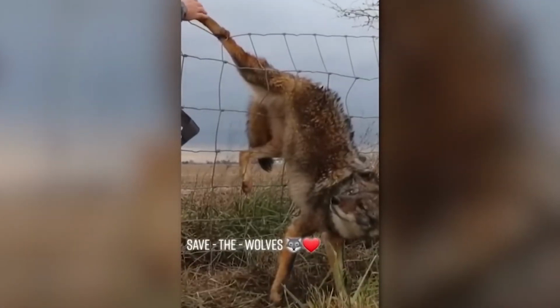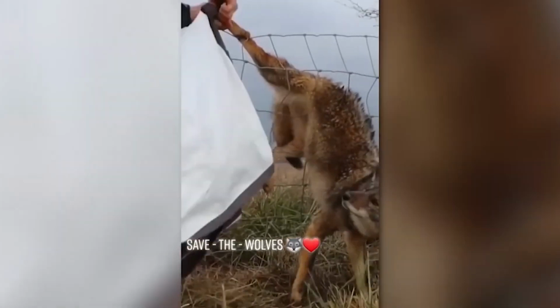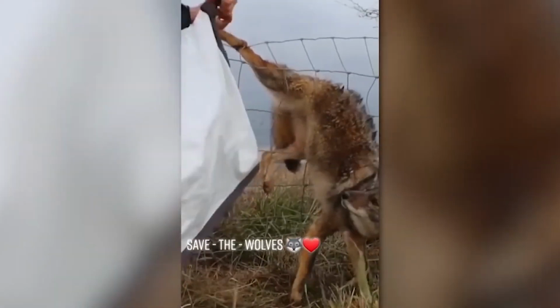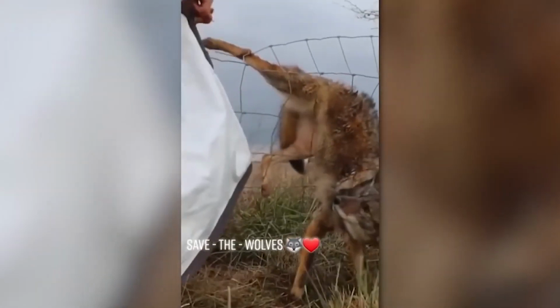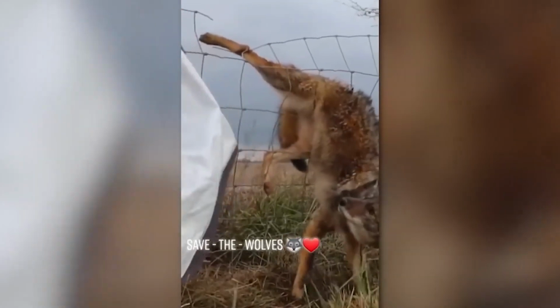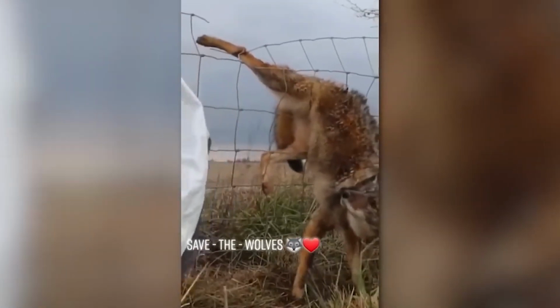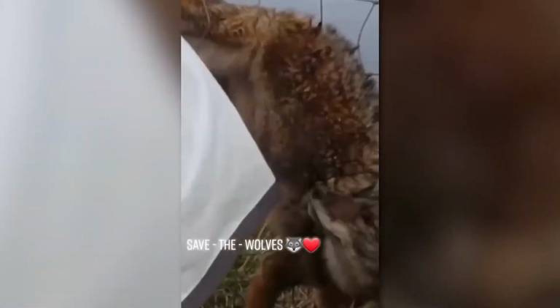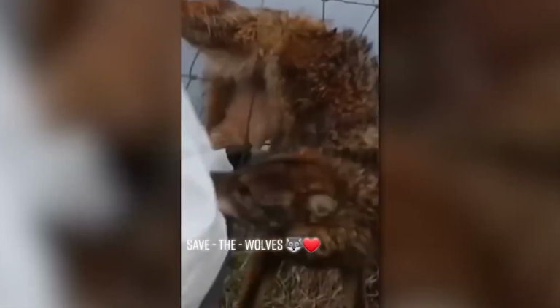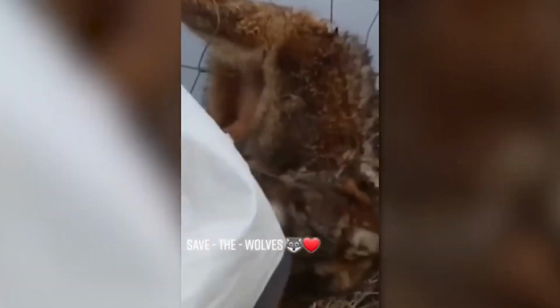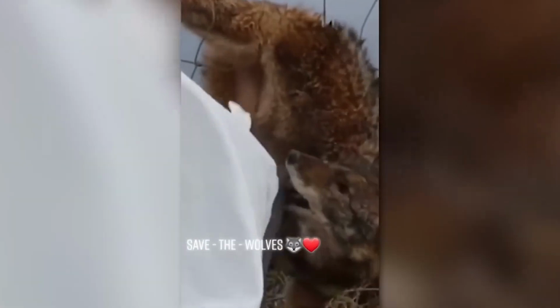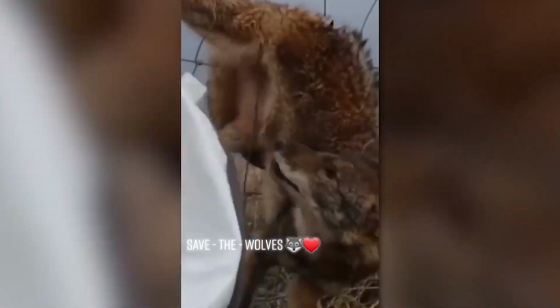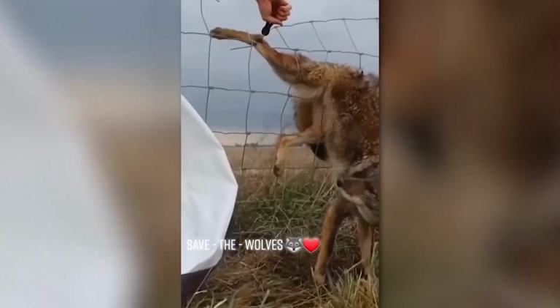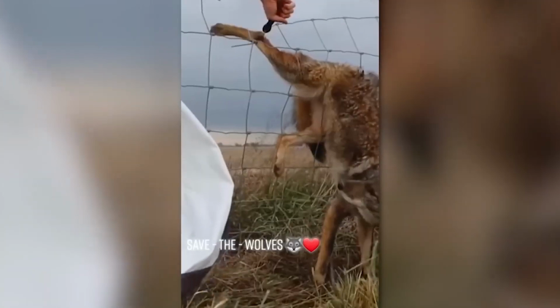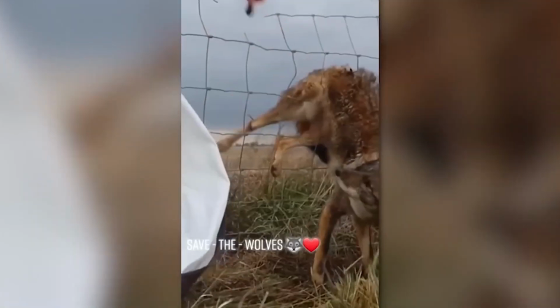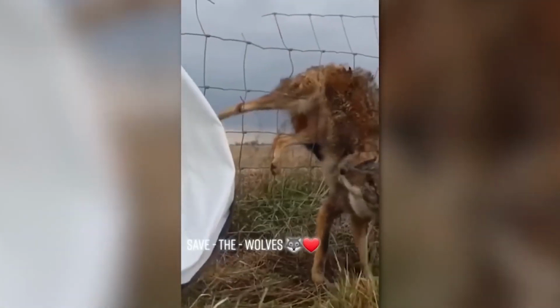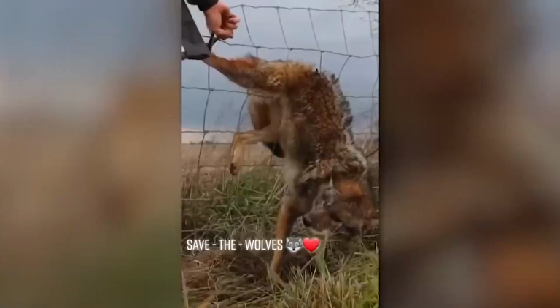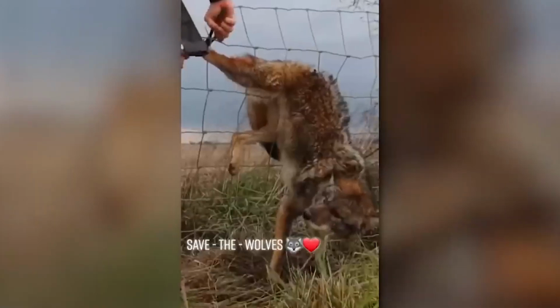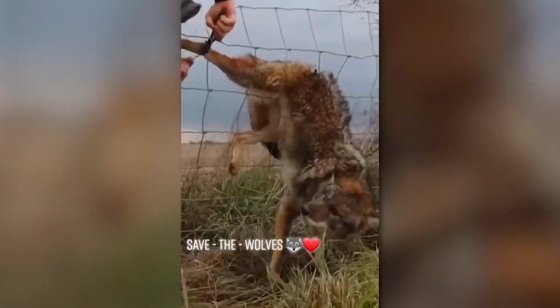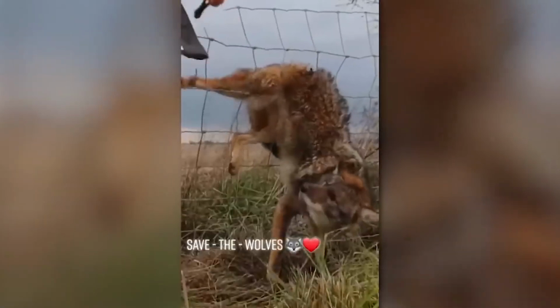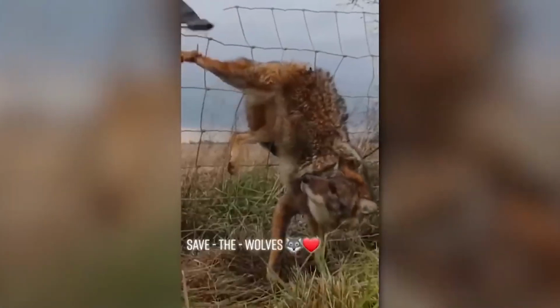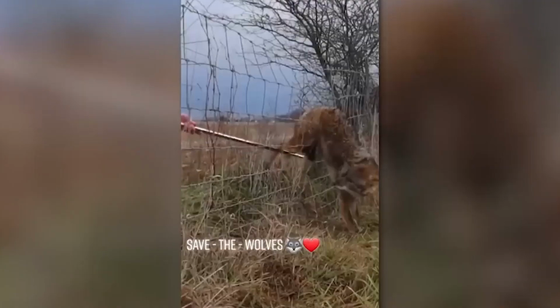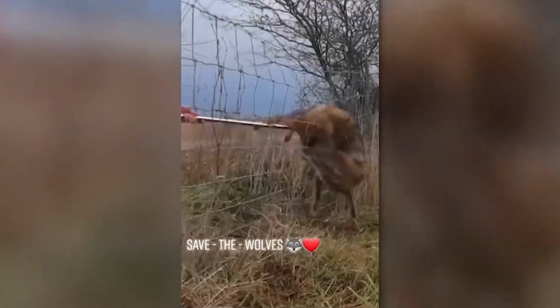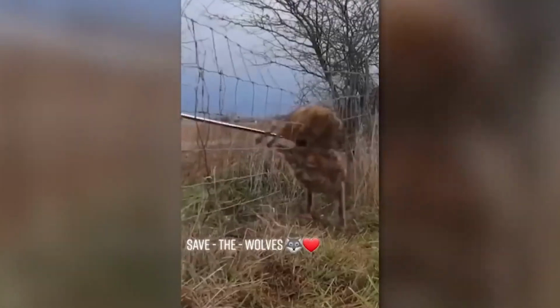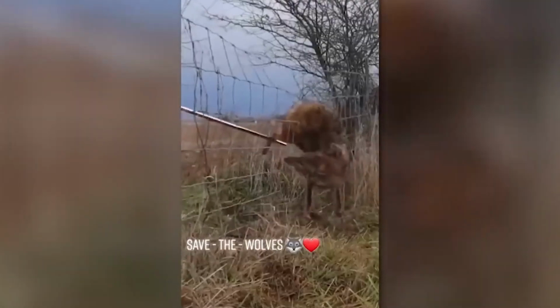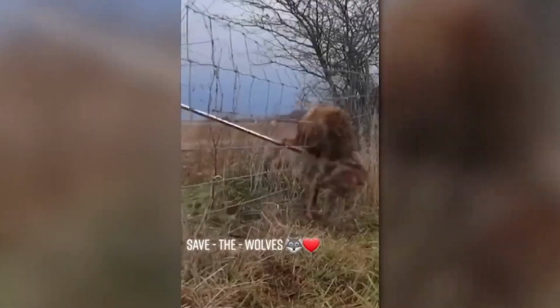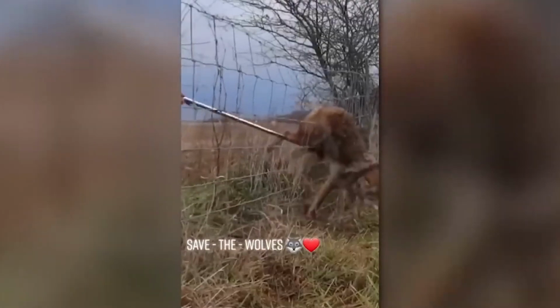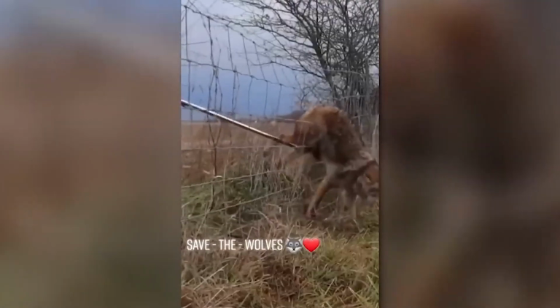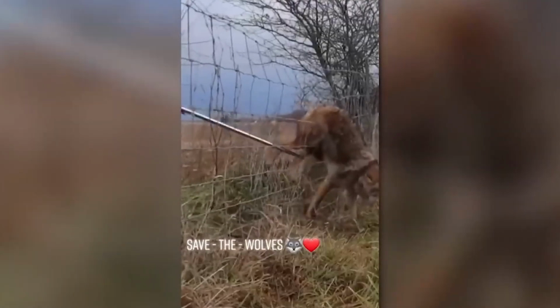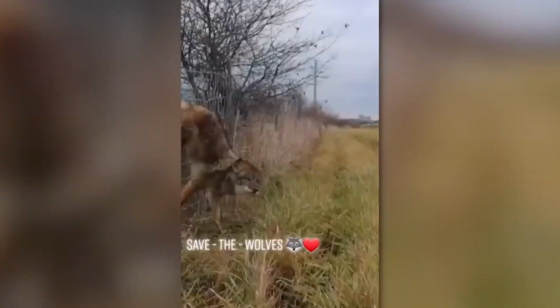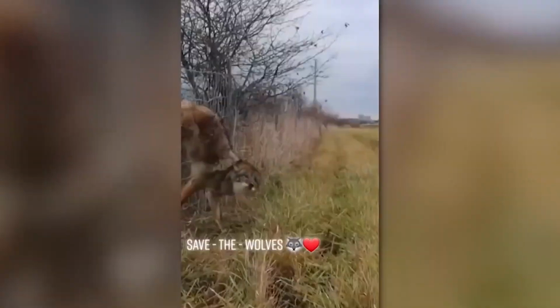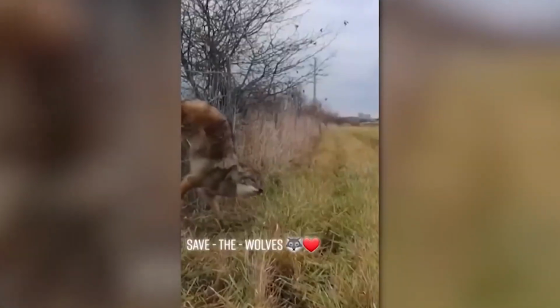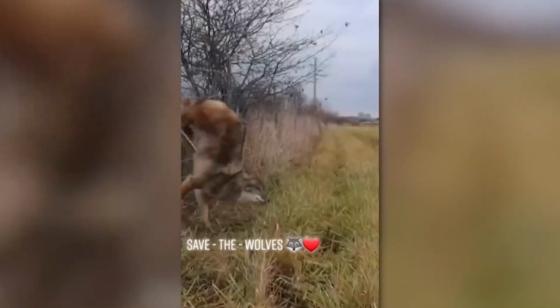This man decided to free the wolf even though the animal tried to bite him several times. But at least it looks like the wolf felt bad once it was rescued.